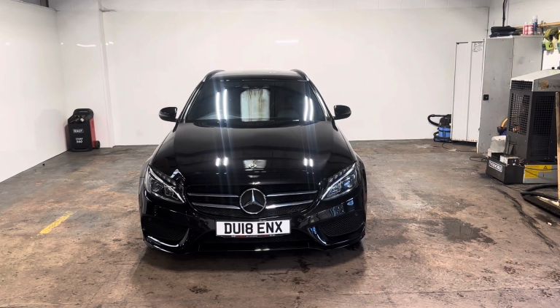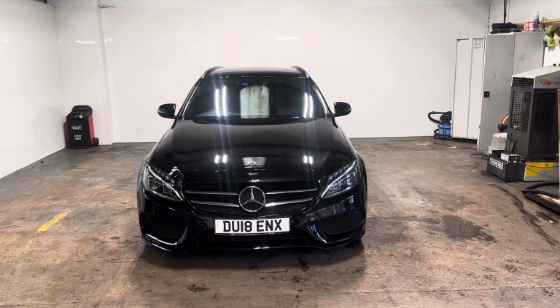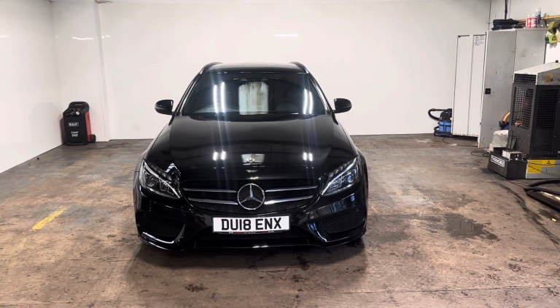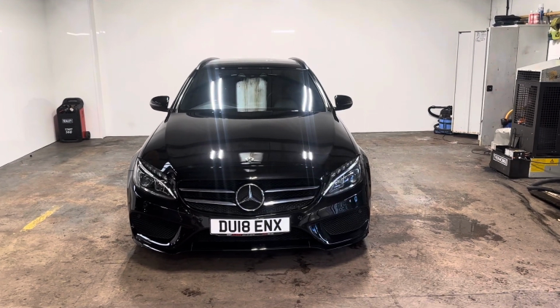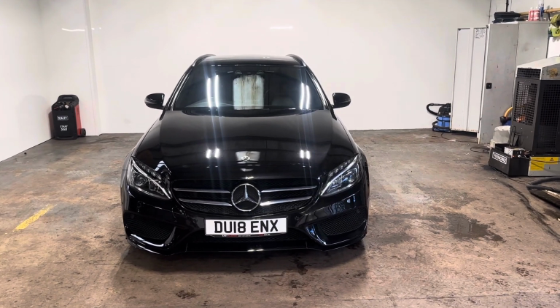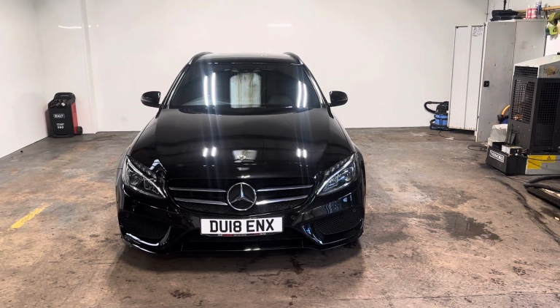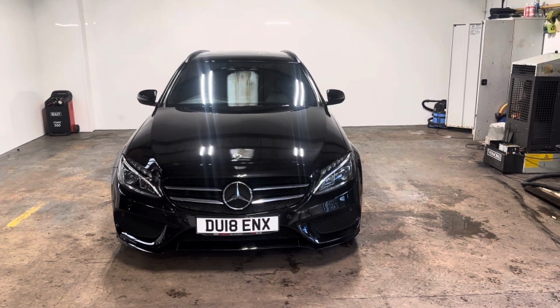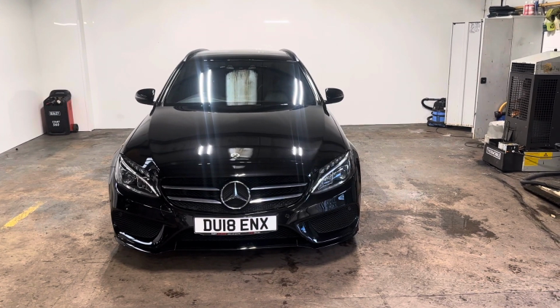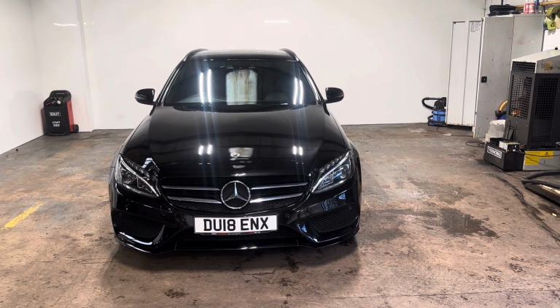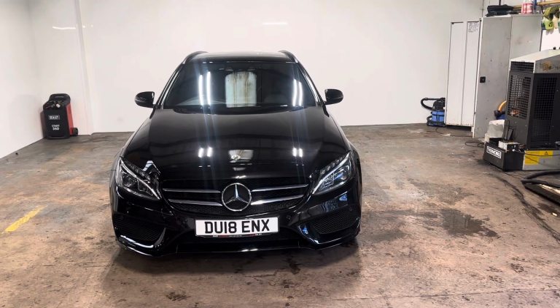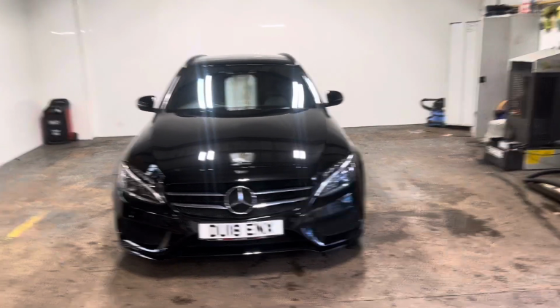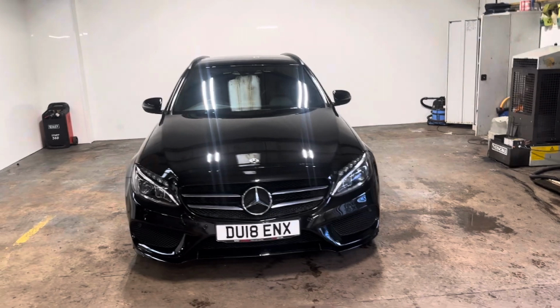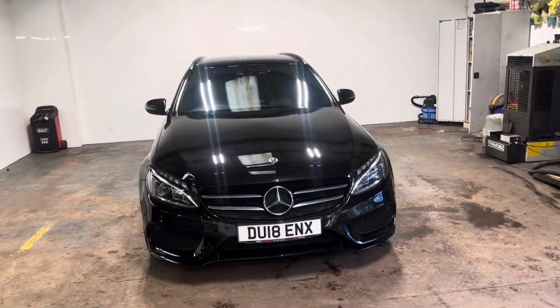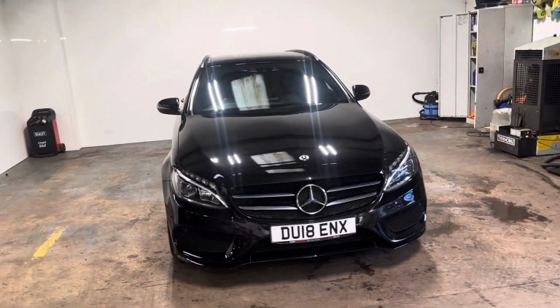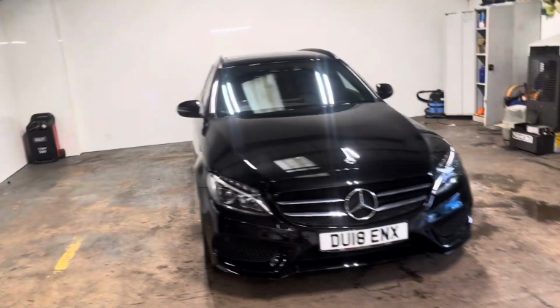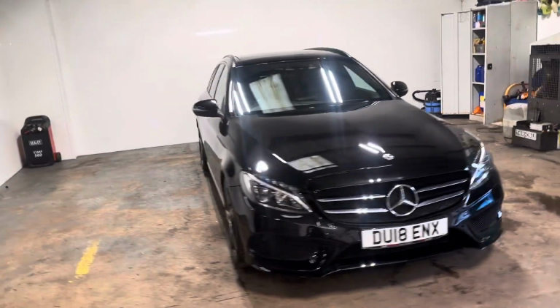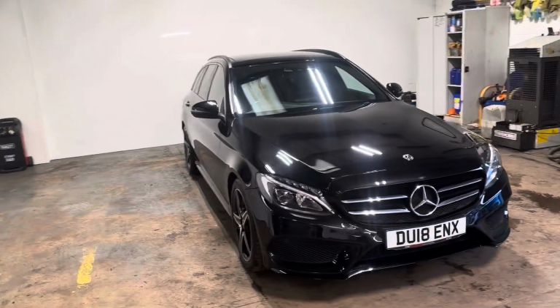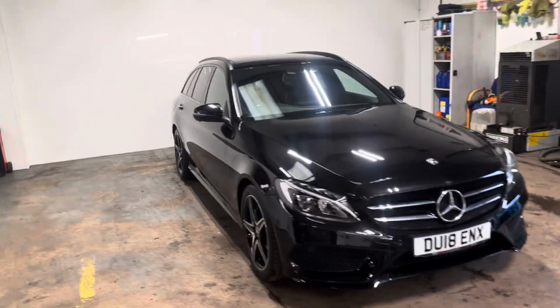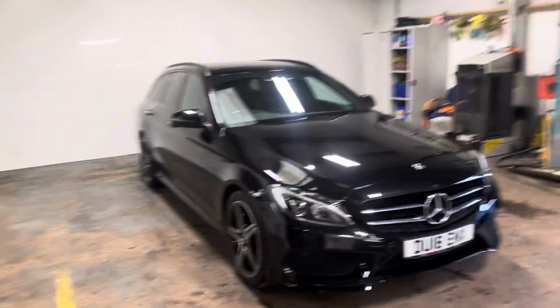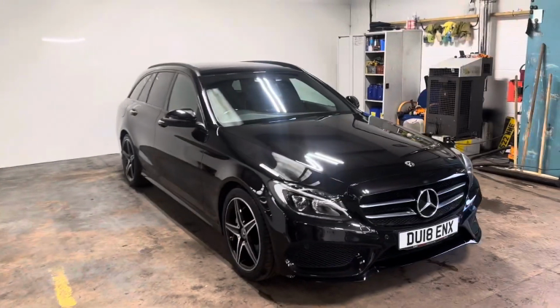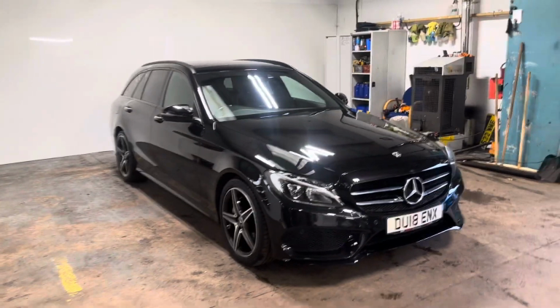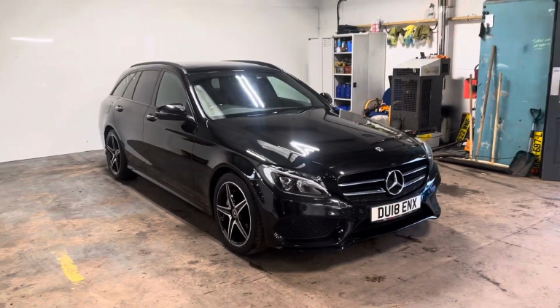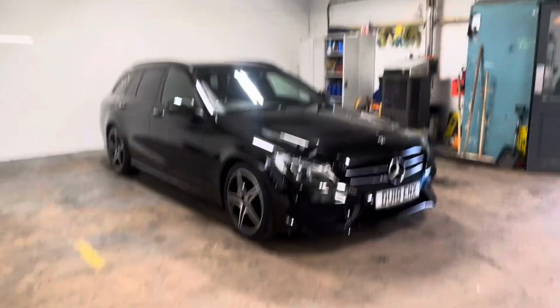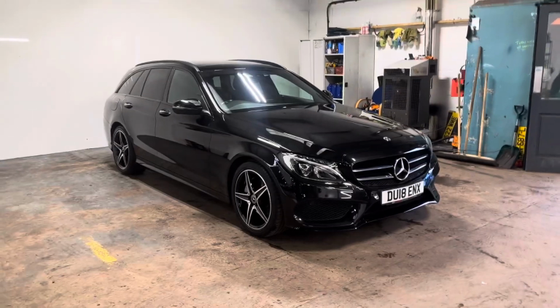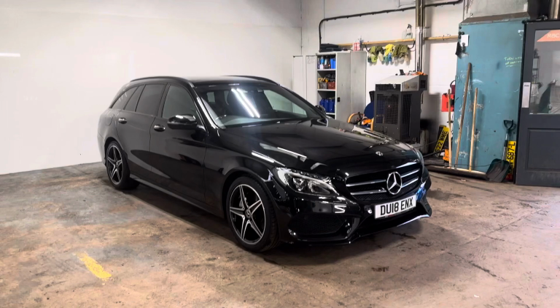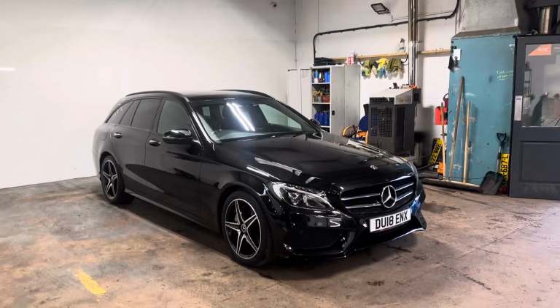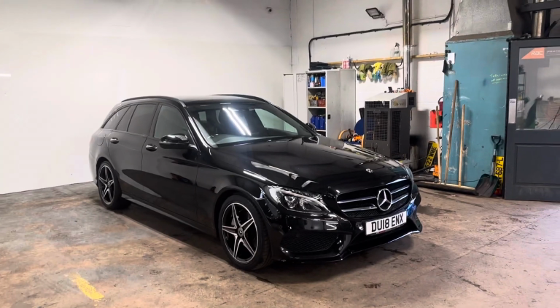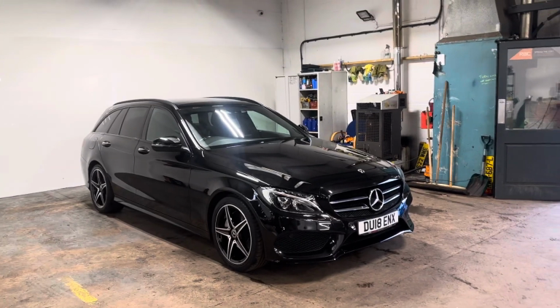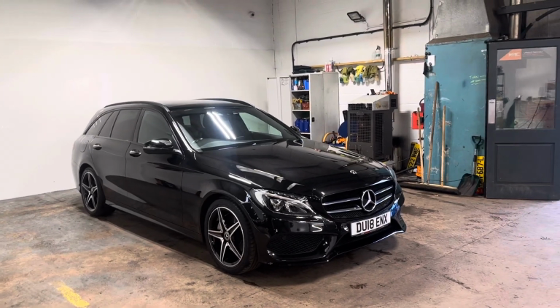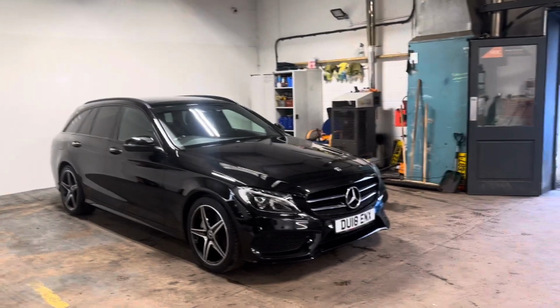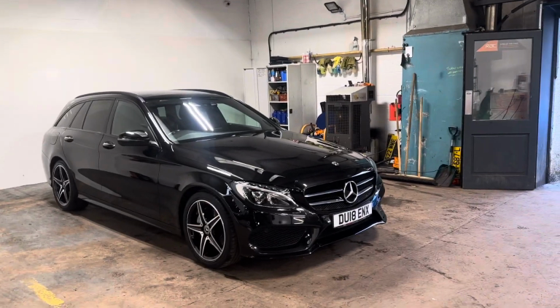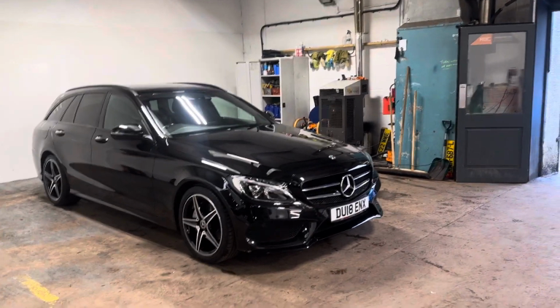Hi folks, Stephen Lindsay here from East Colbride Used Car Centre. Just going to do a walk-around video of this Mercedes-Benz C-Class Estate. Really nice car. It's the AMG line with the premium package.